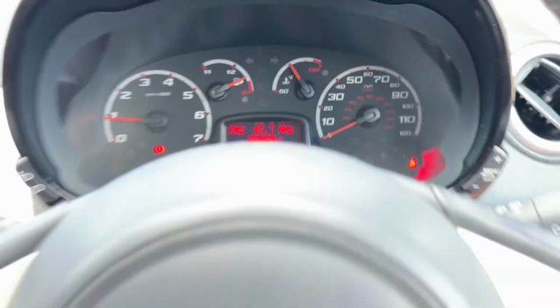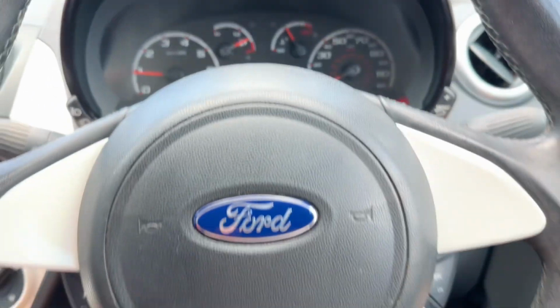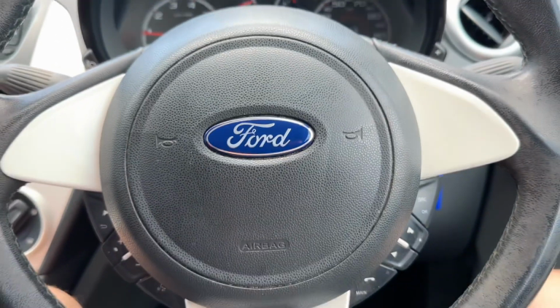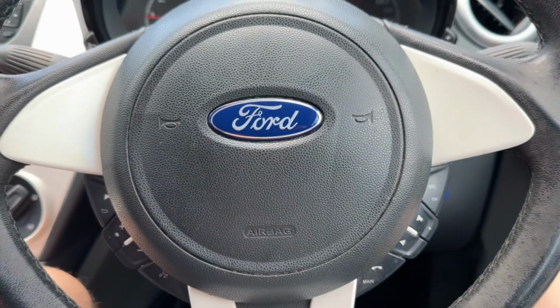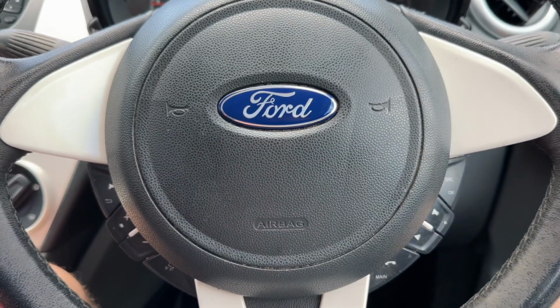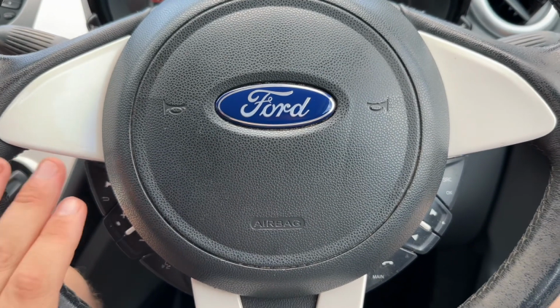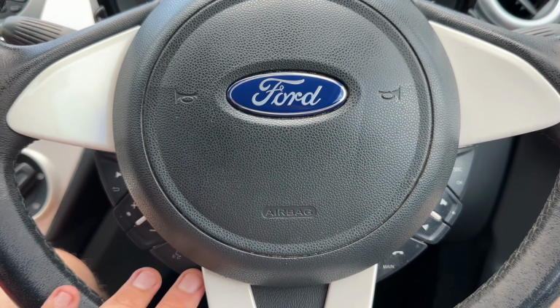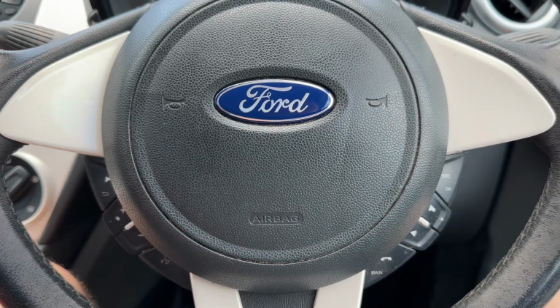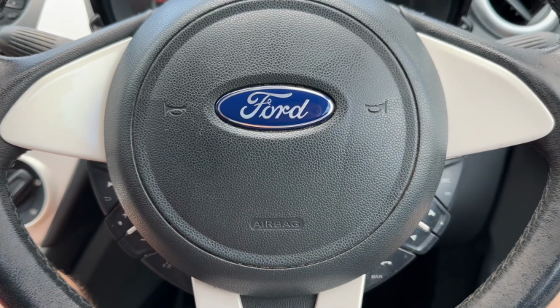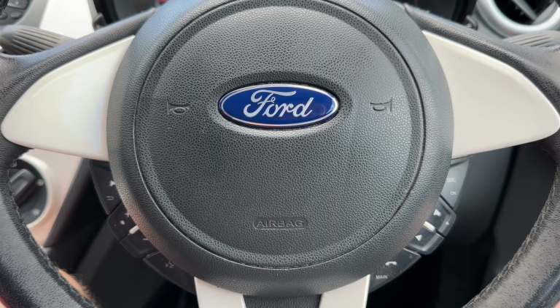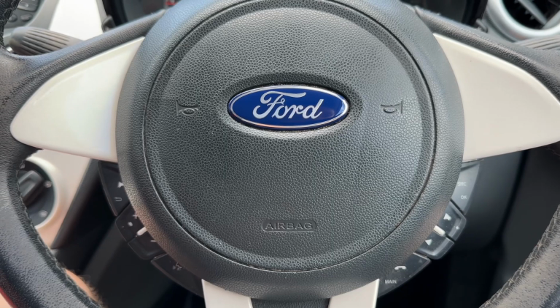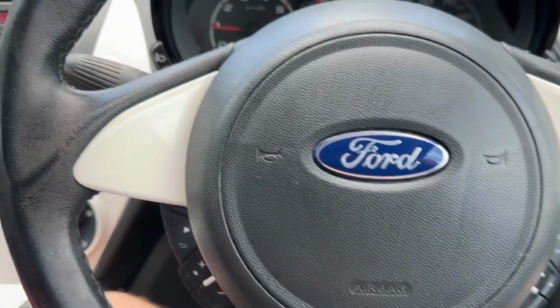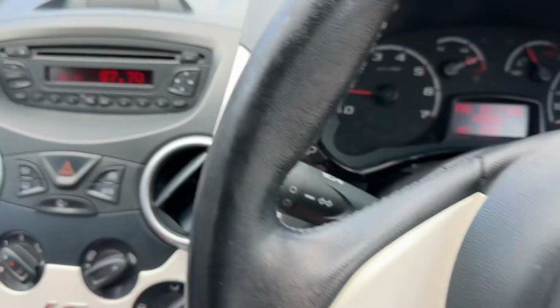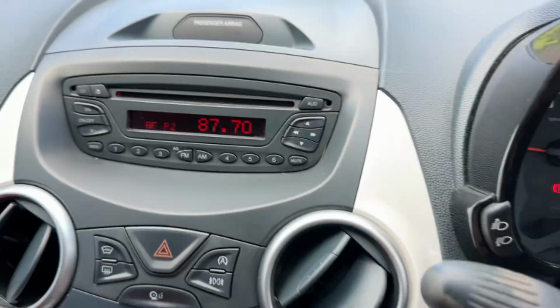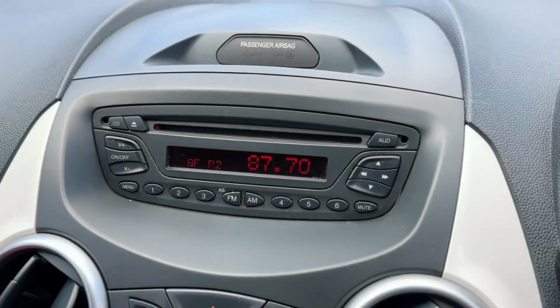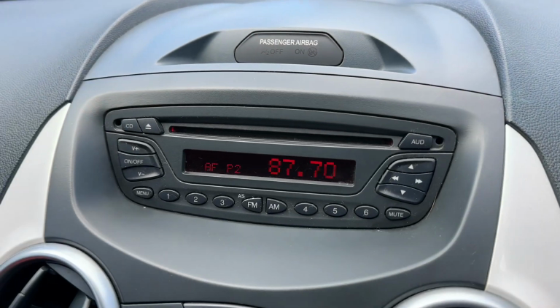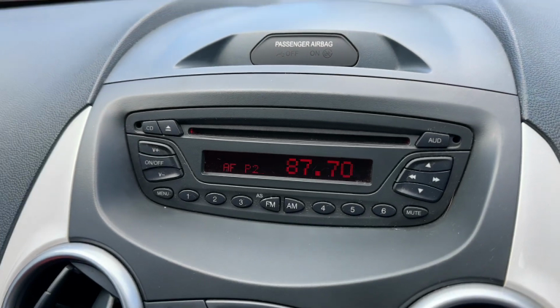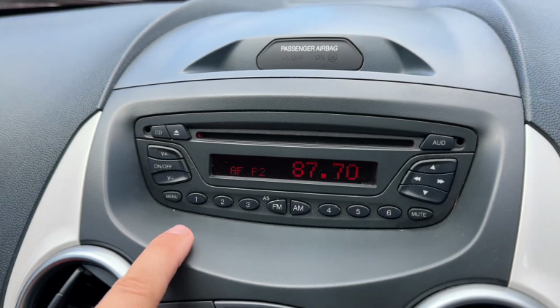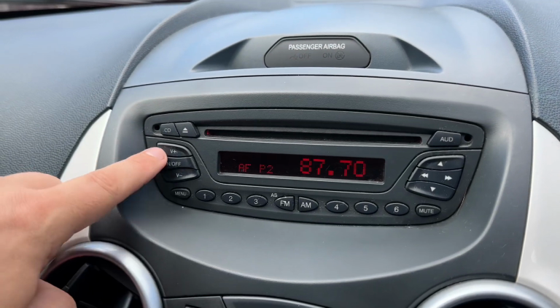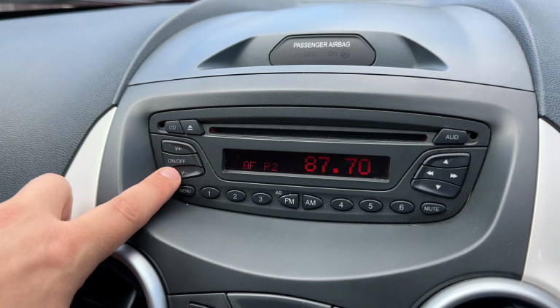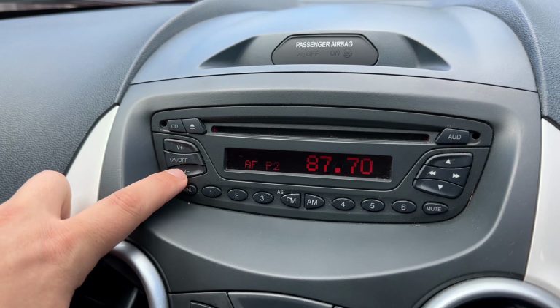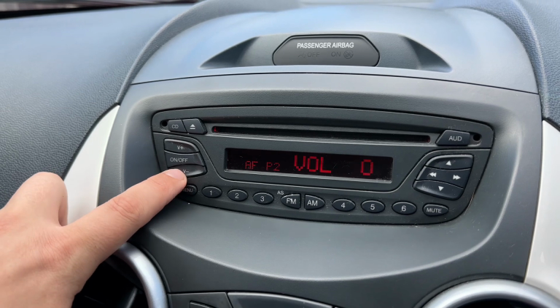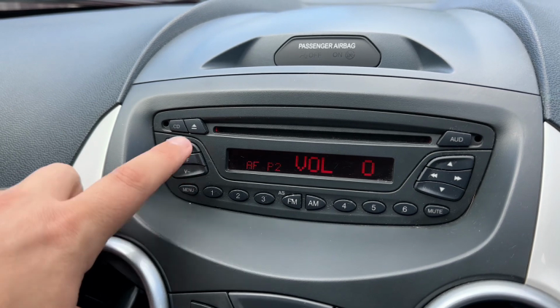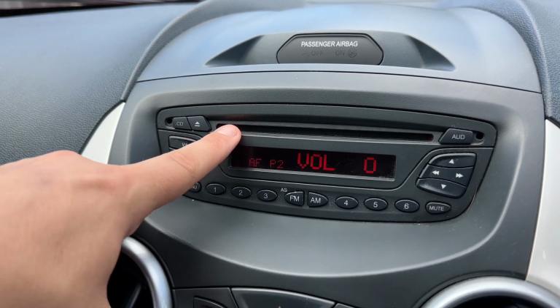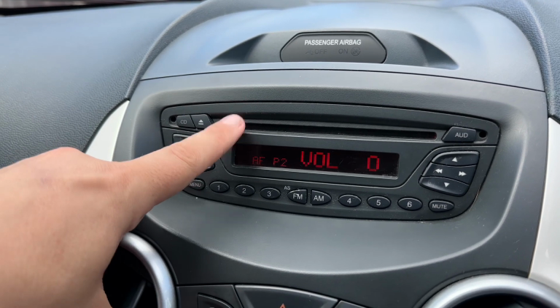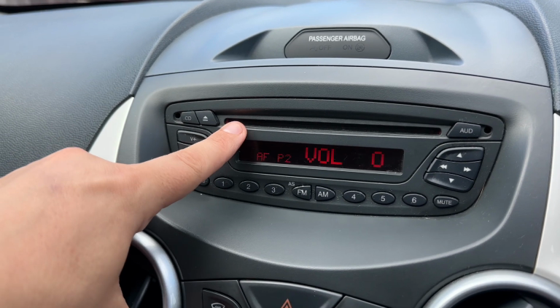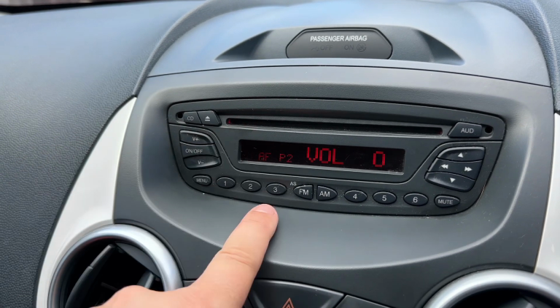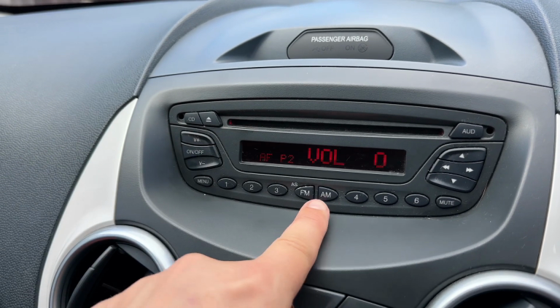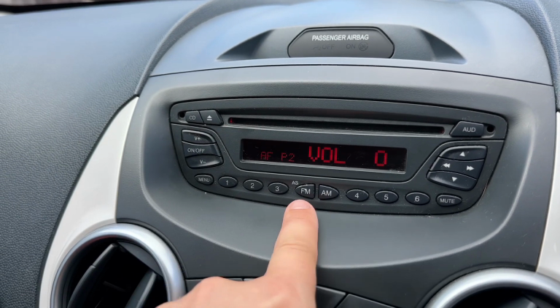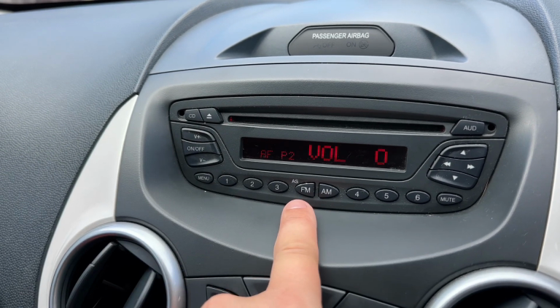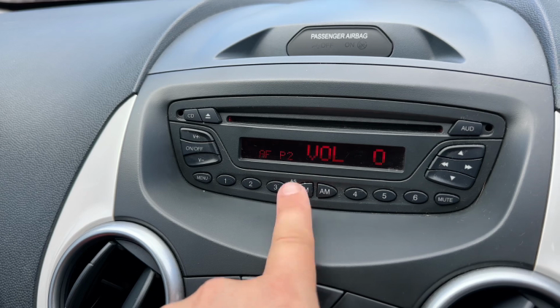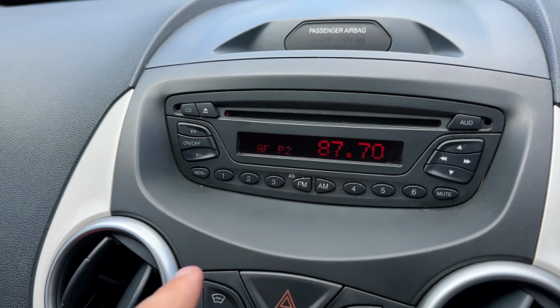Moving back out to the steering wheel, we have stereo controls out here, and then into the centre the stereo itself. You can adjust the volume up here, use the CD player, and we have AM and FM radio as well.